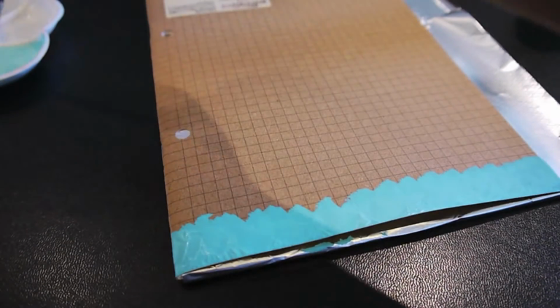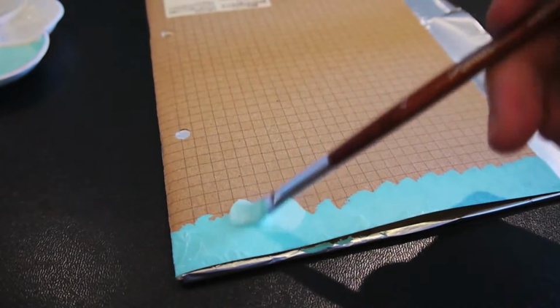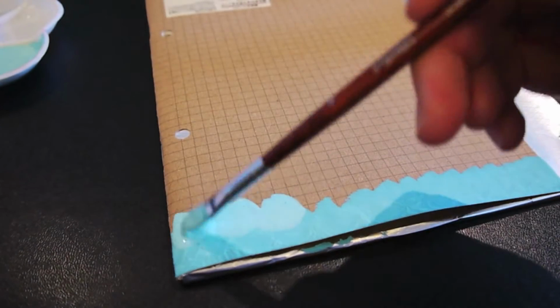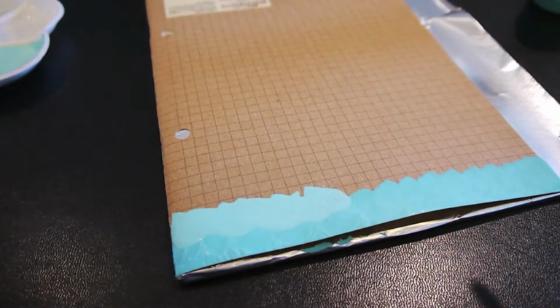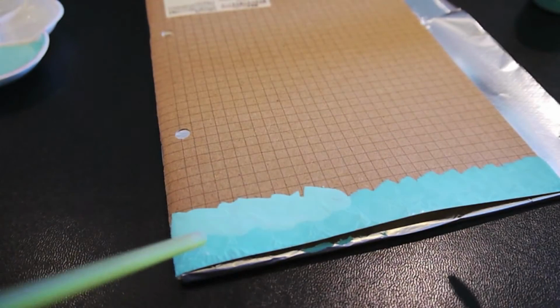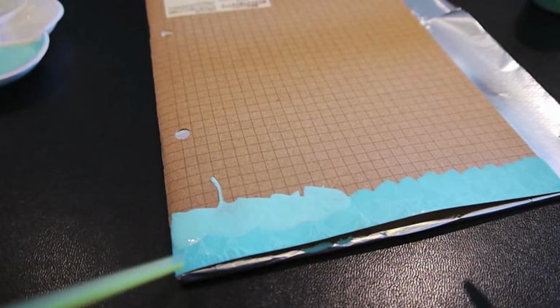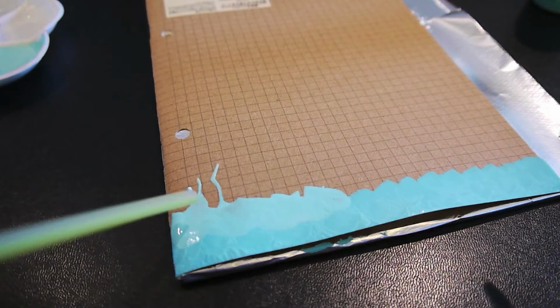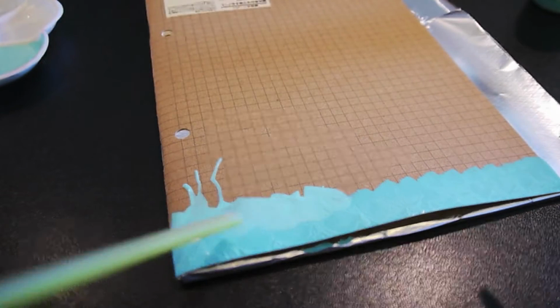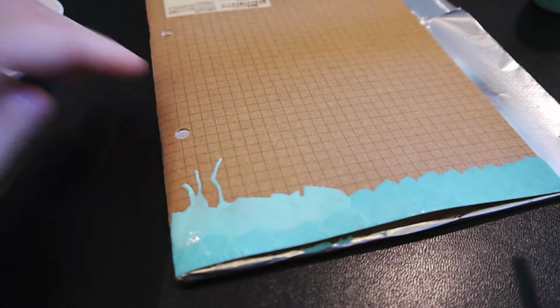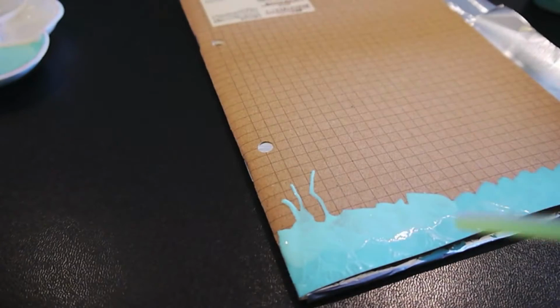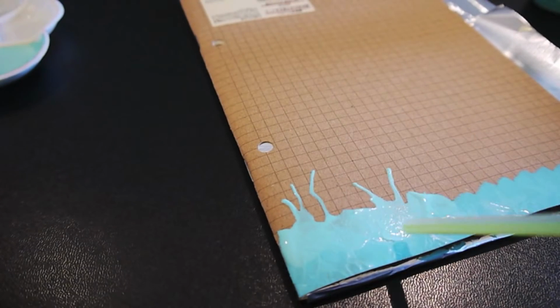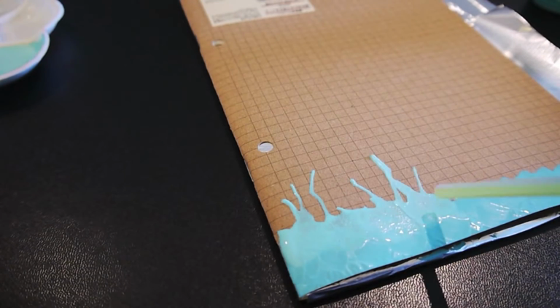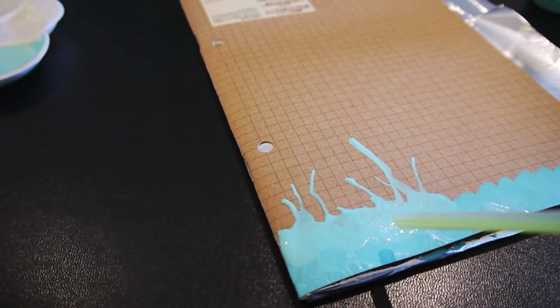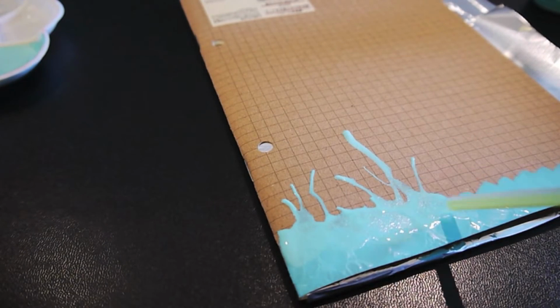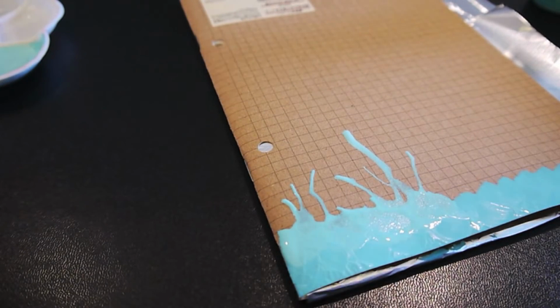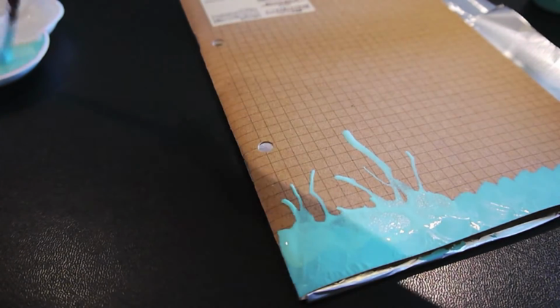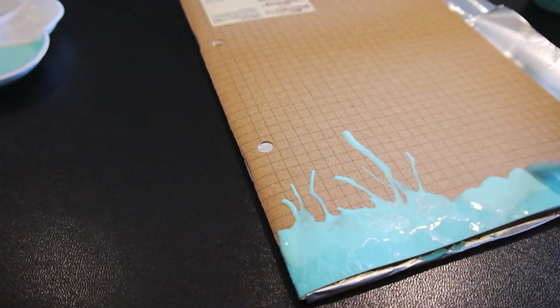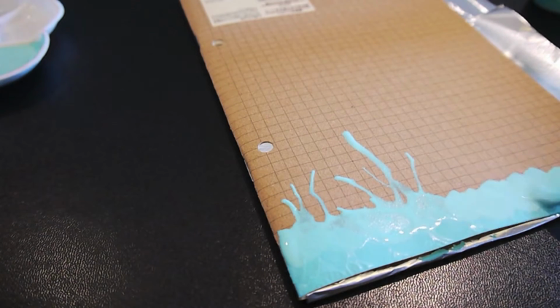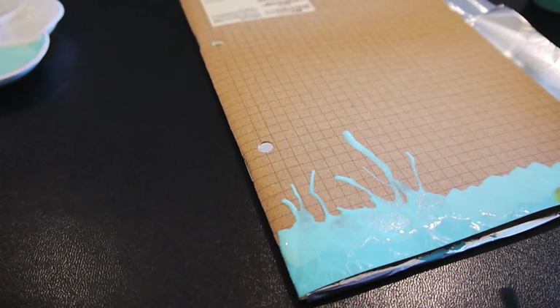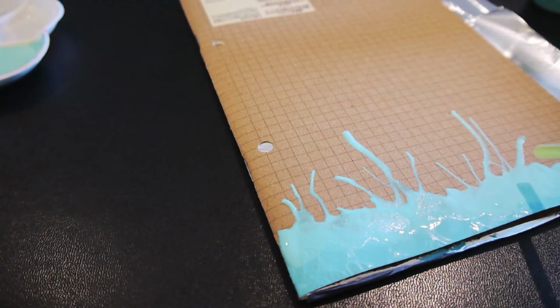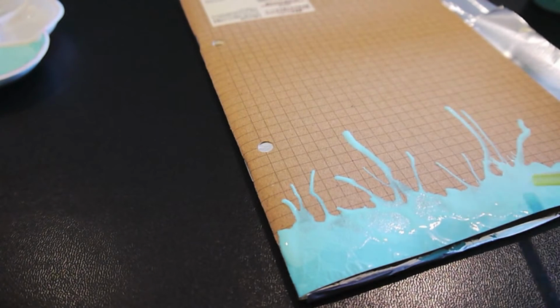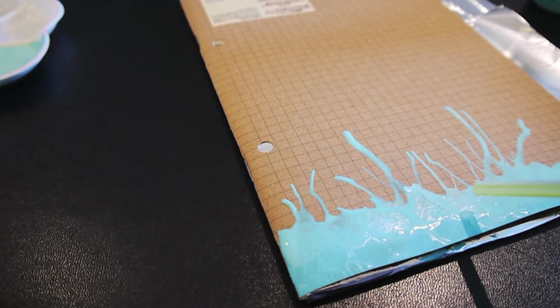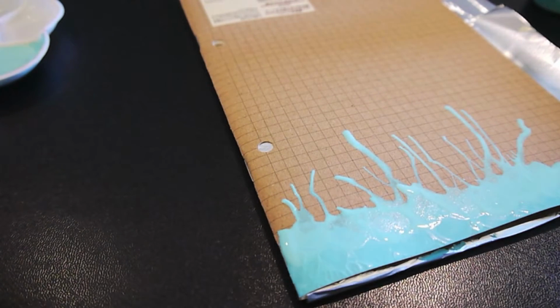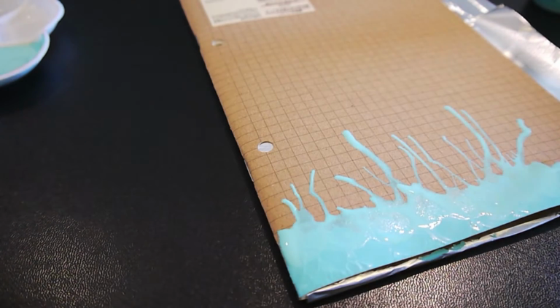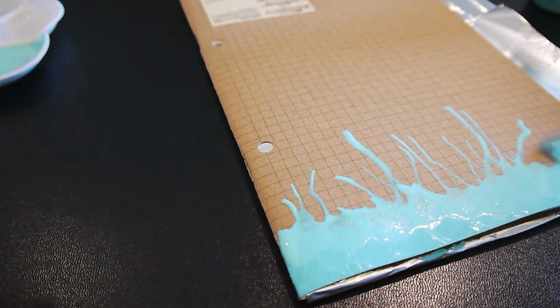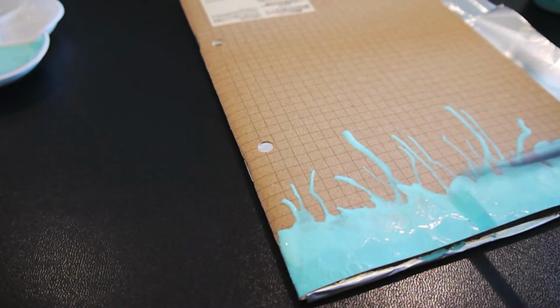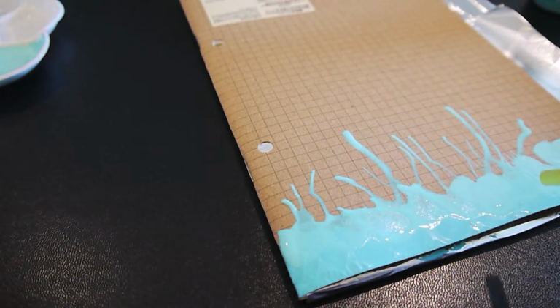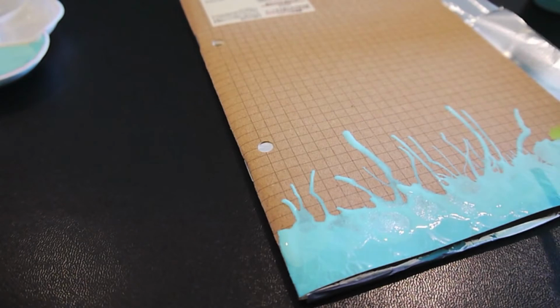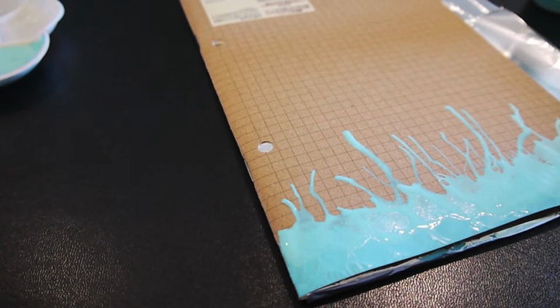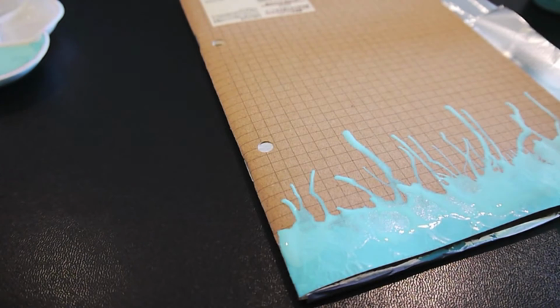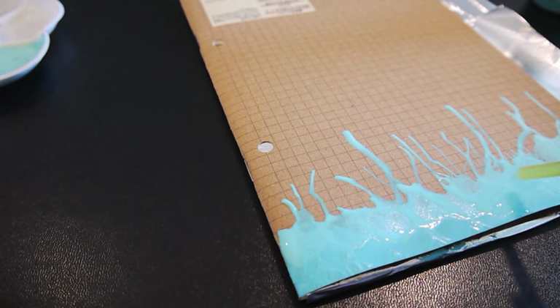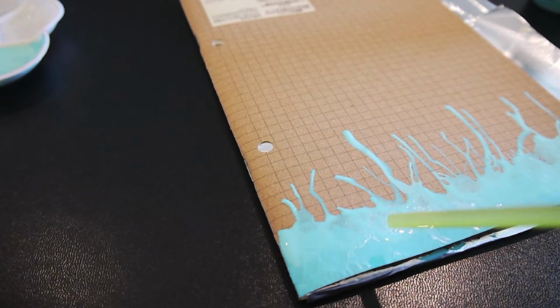Next I'm using a more watered-down version of the light blue color and putting that on top, then using a straw to blow out the color so the paint will have a kind of streak-down effect from the top of the notebook.